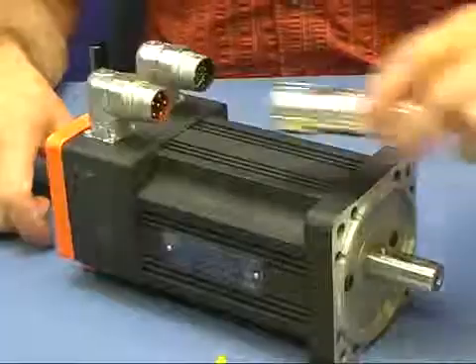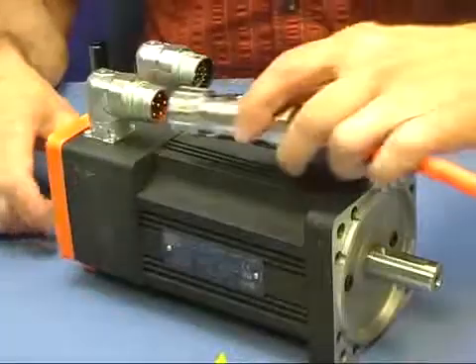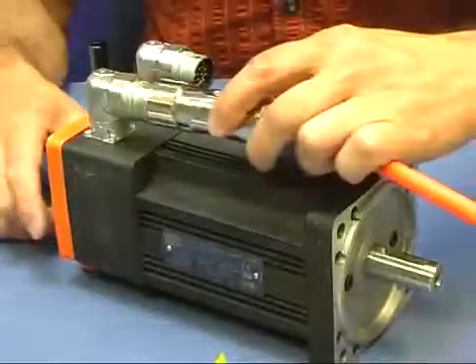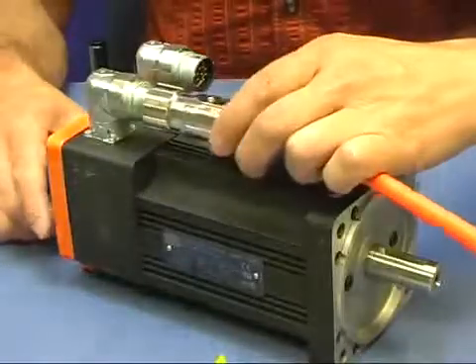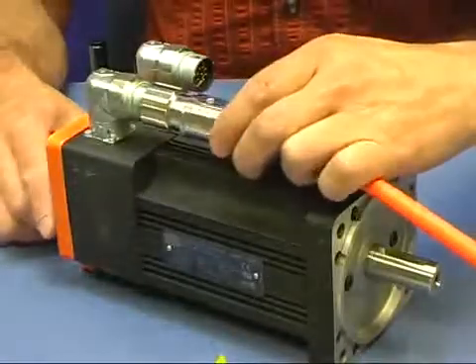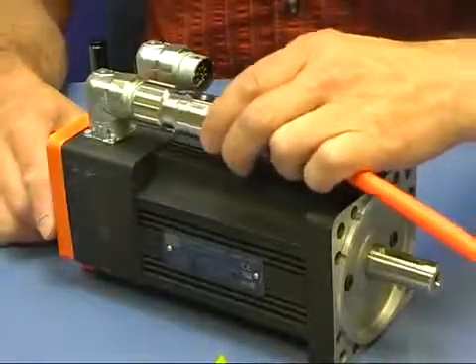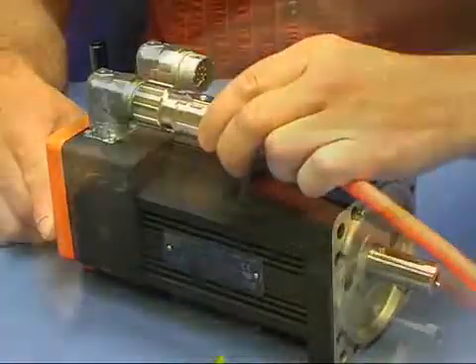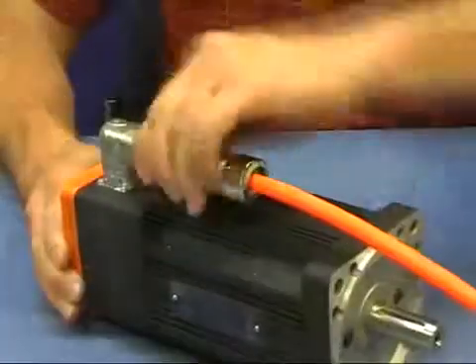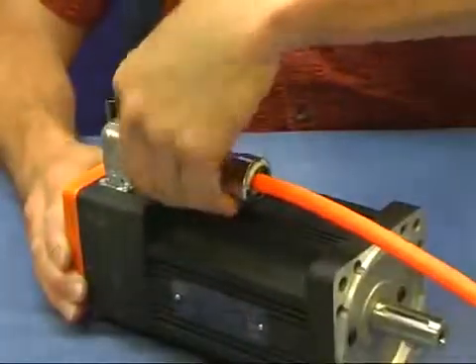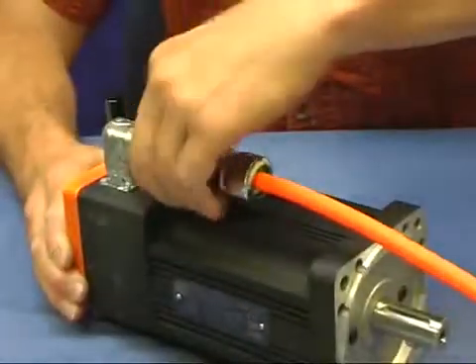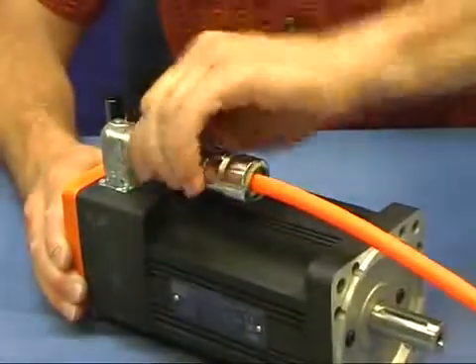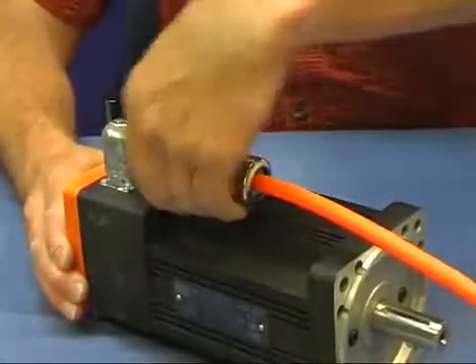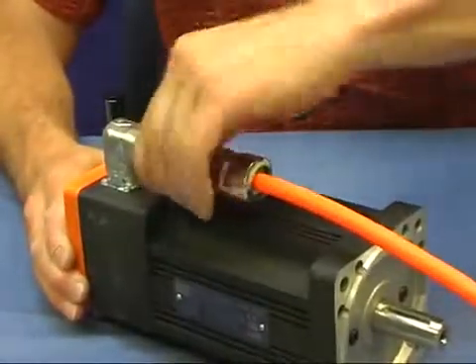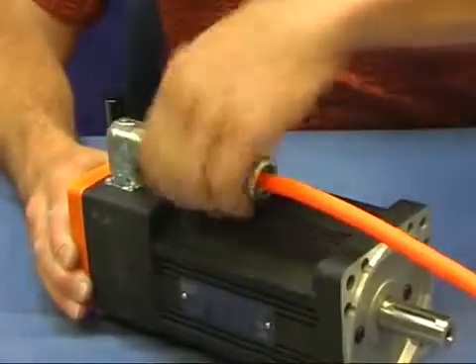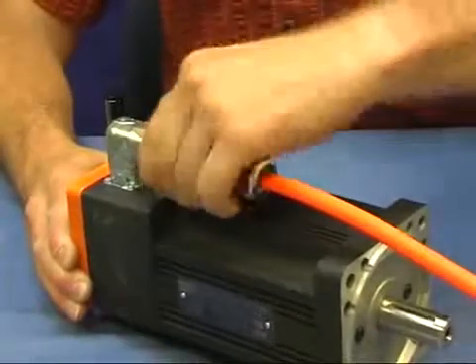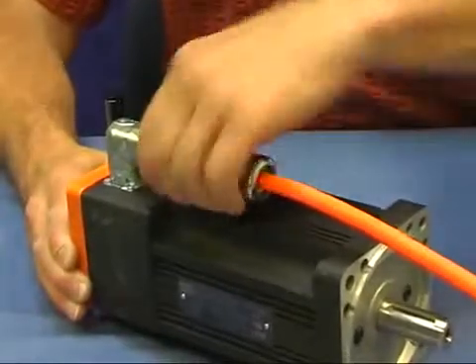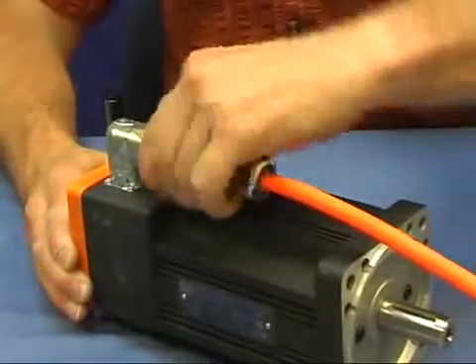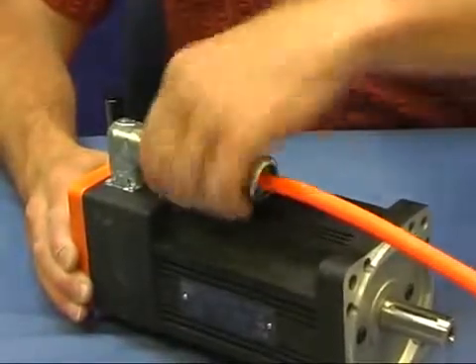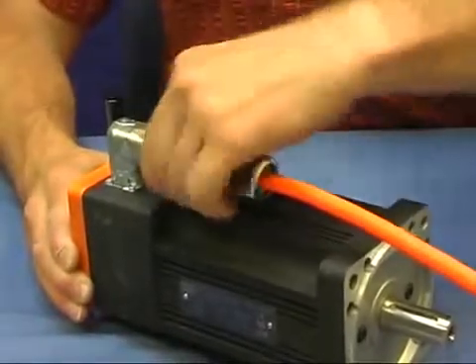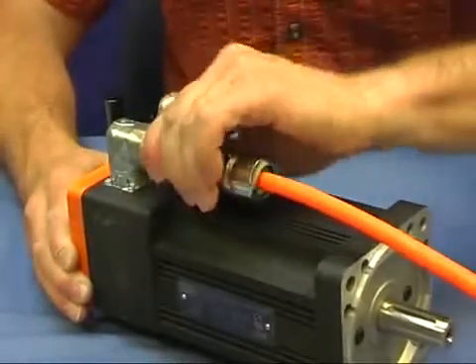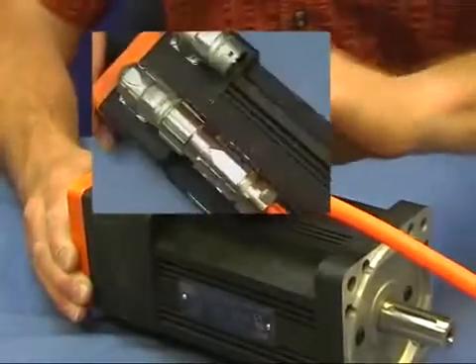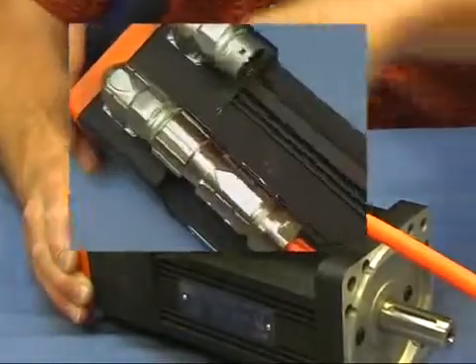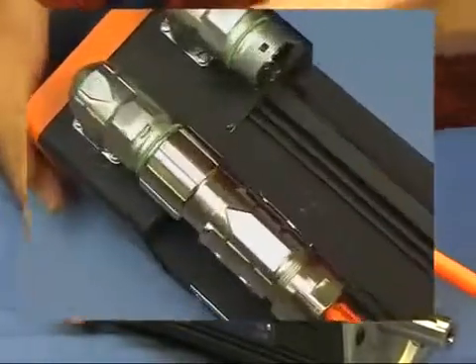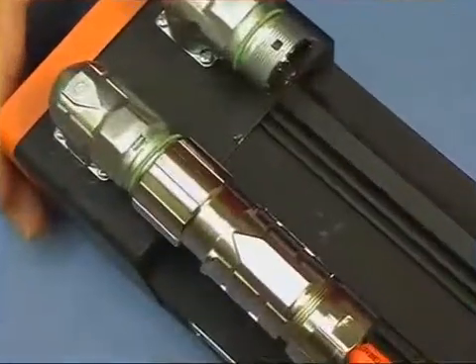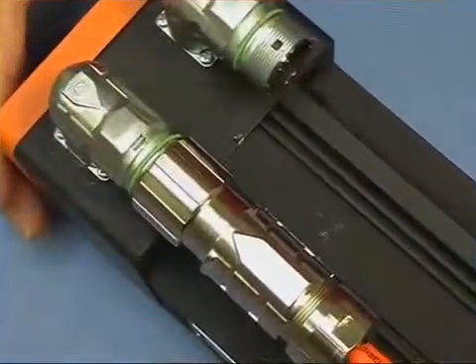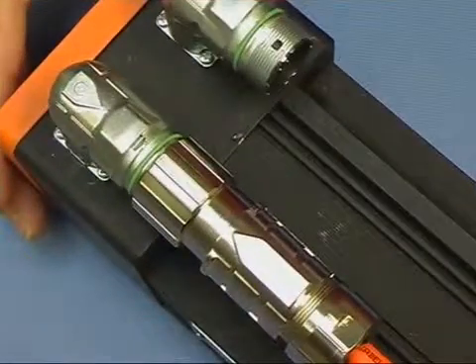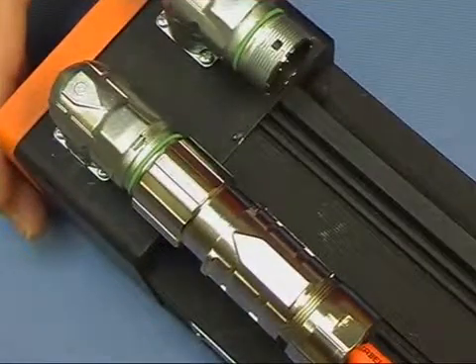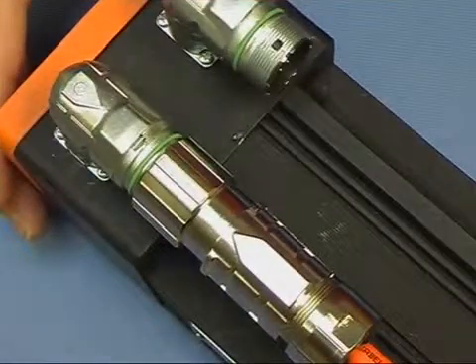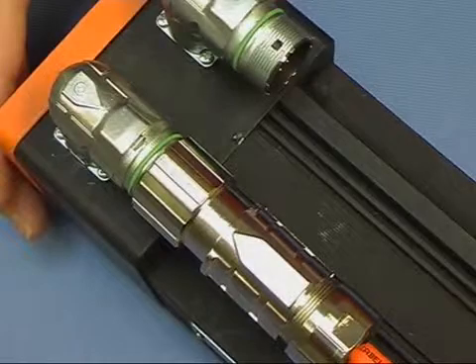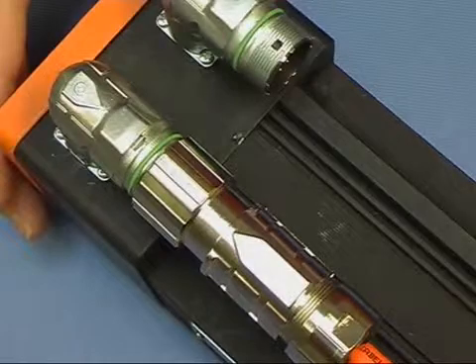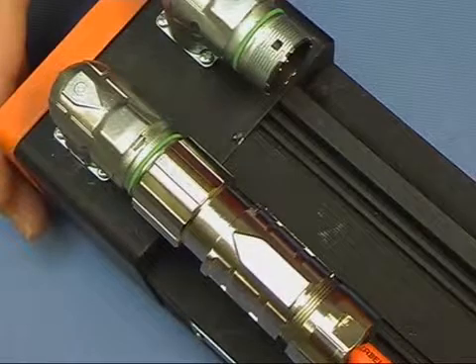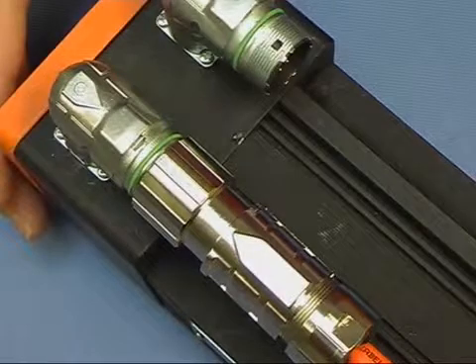We can now merge the cable connector and the connector on the server drive. Watch out for the arrows on both connectors, which indicate the right mating position.